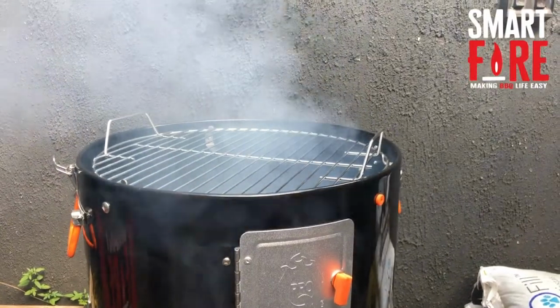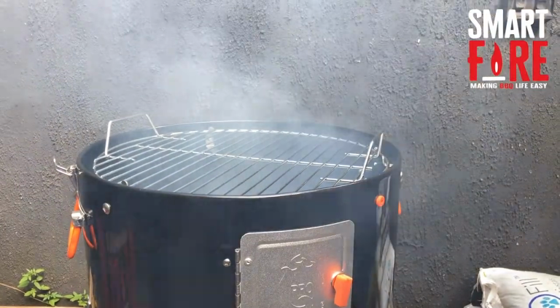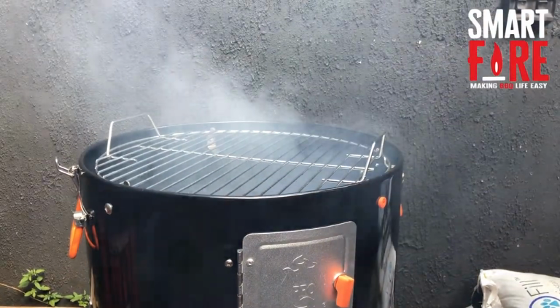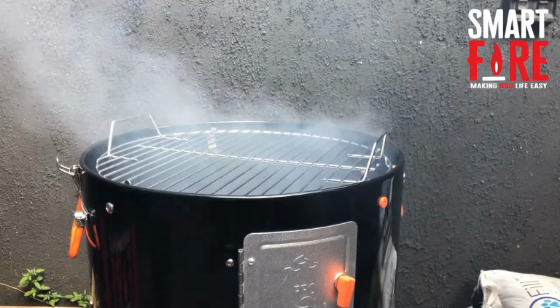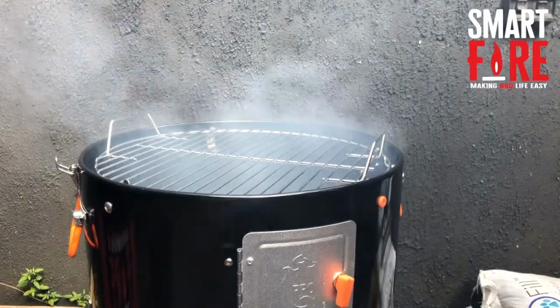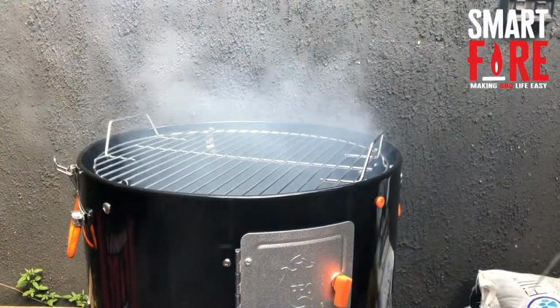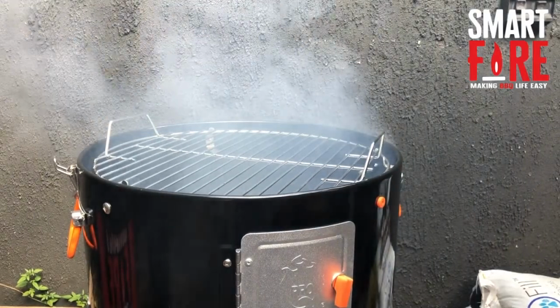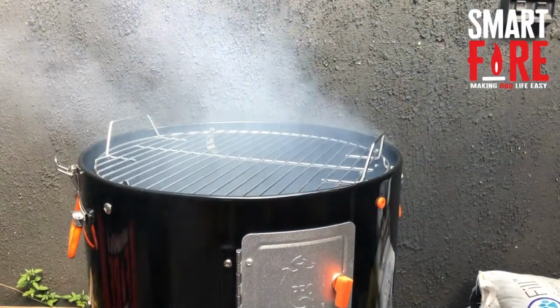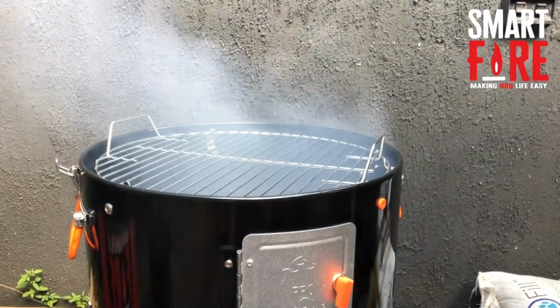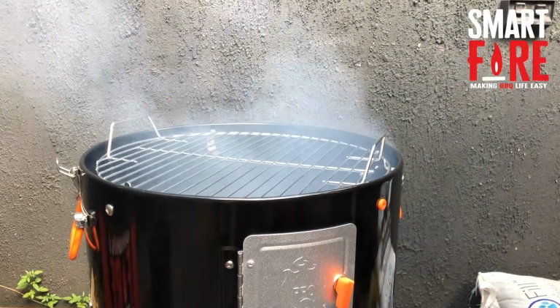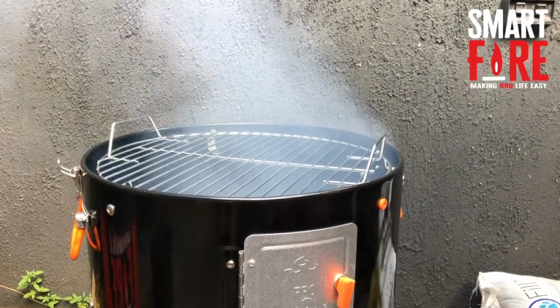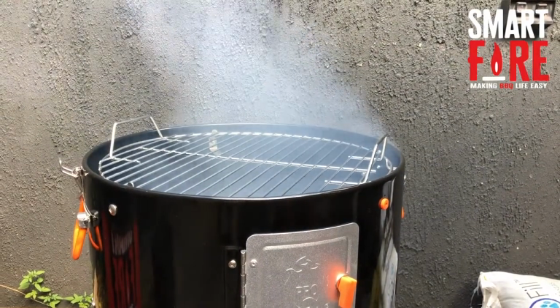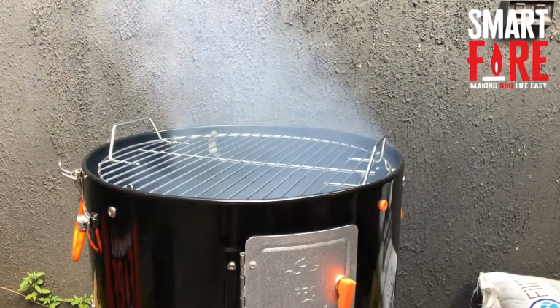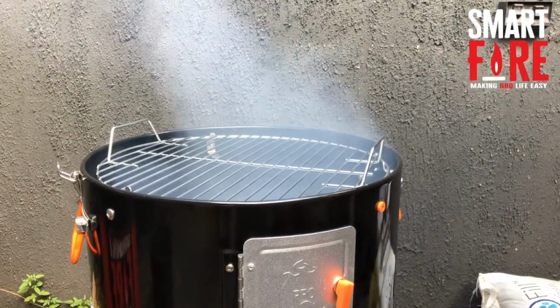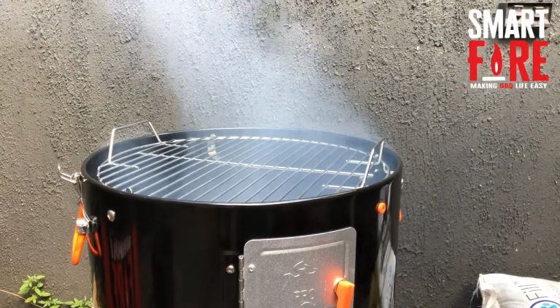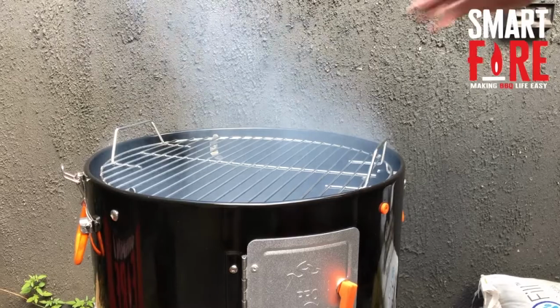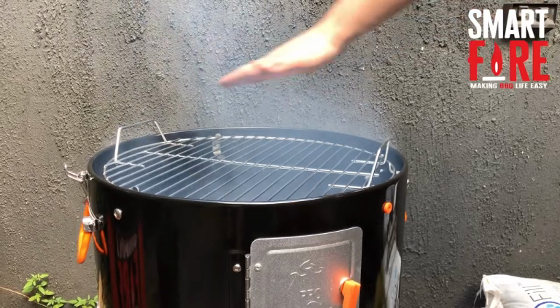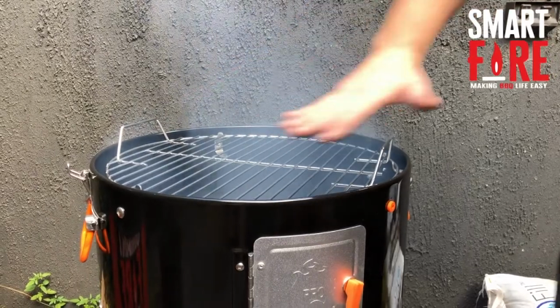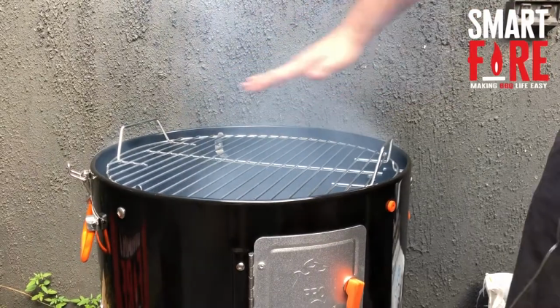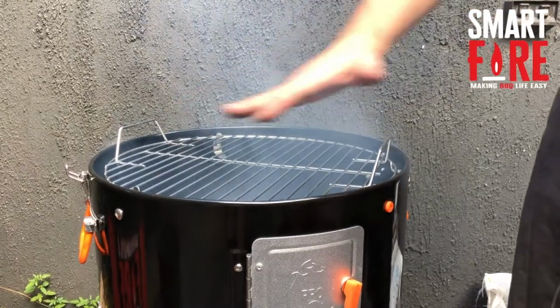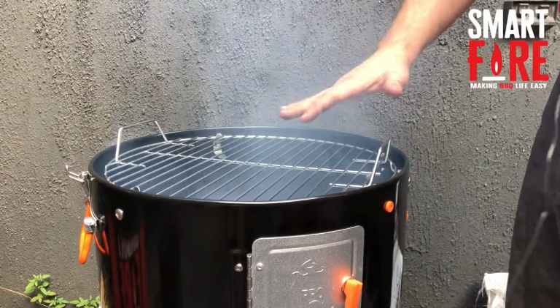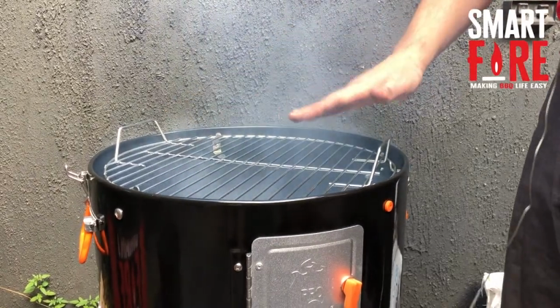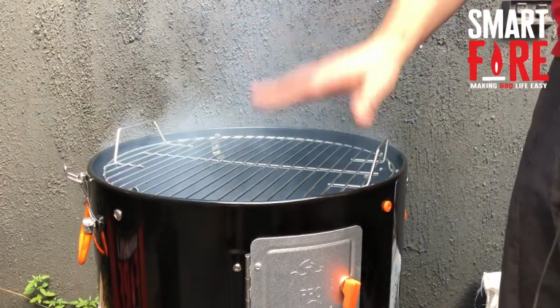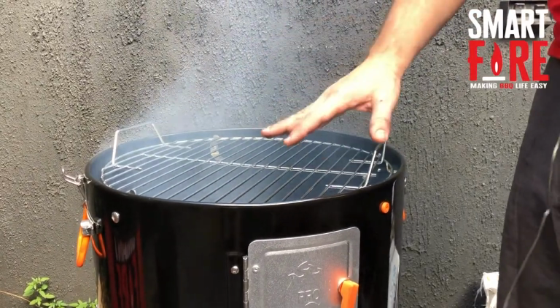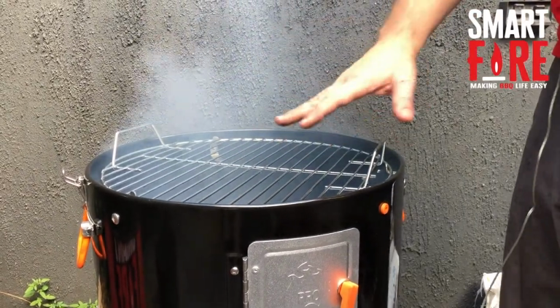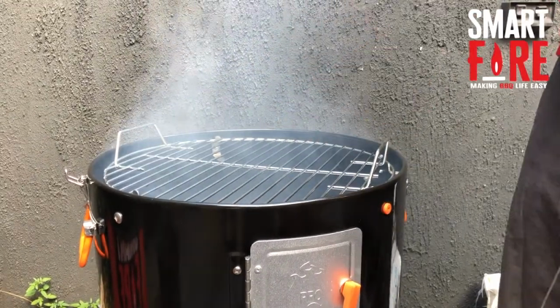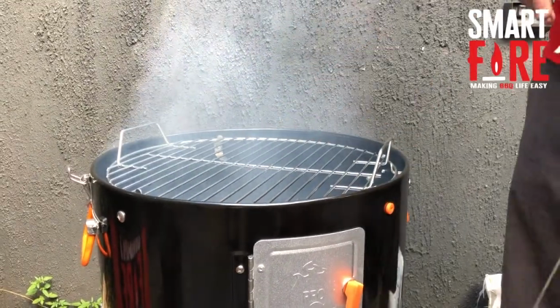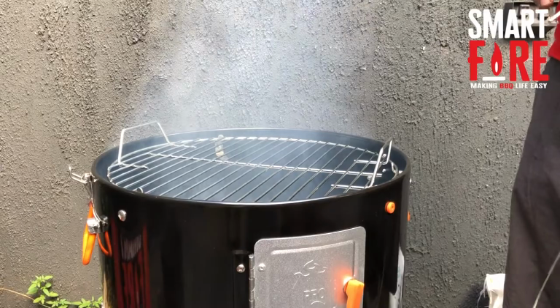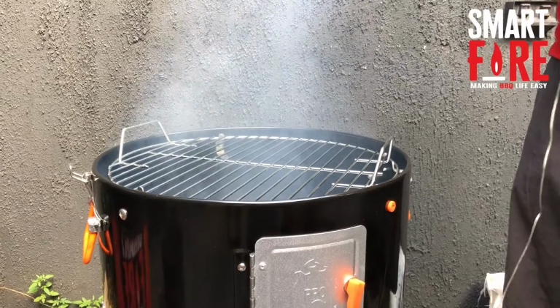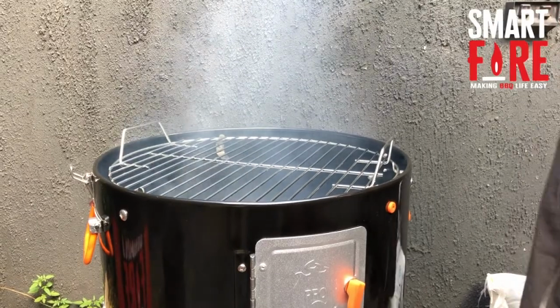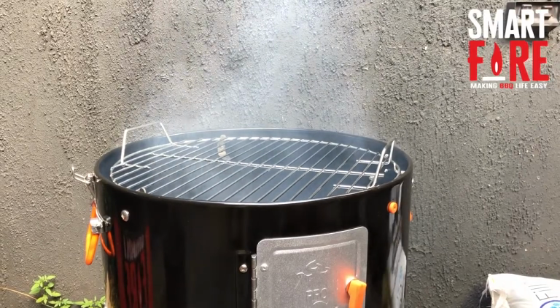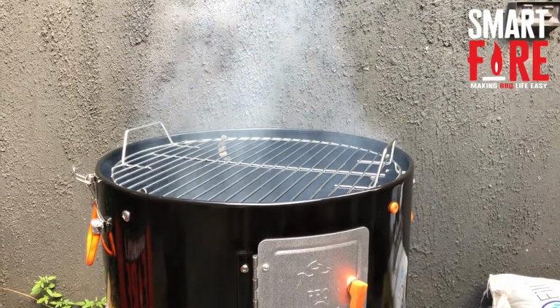Just a very quick video on where to place a pit probe on a bullet smoker. The key thing is we've got the water pan in the bottom, we've put the volcanic rock, per our other video on using volcanic rock instead of water.